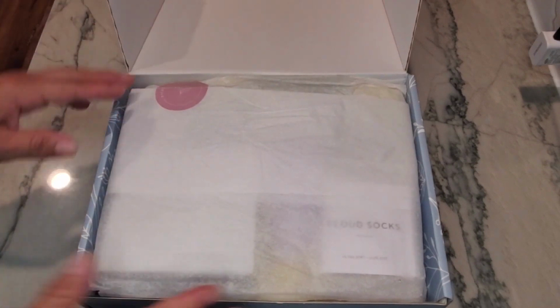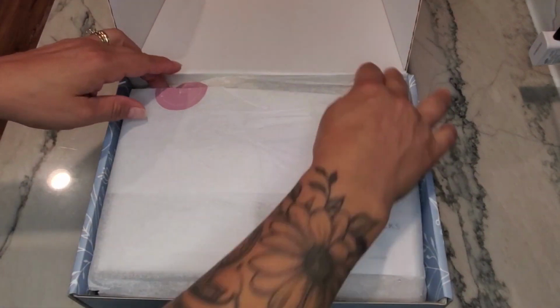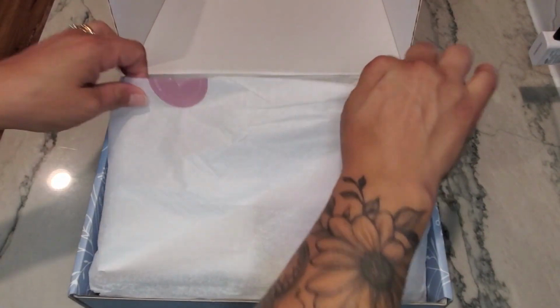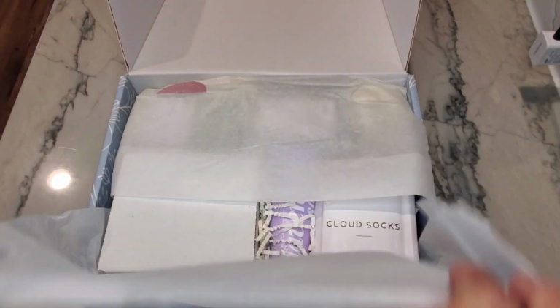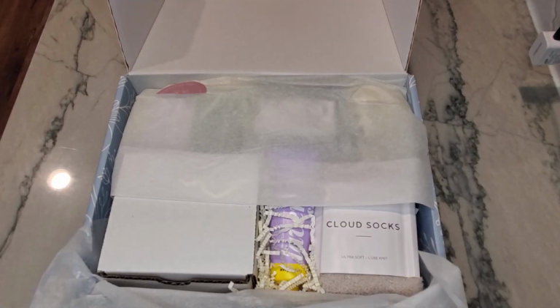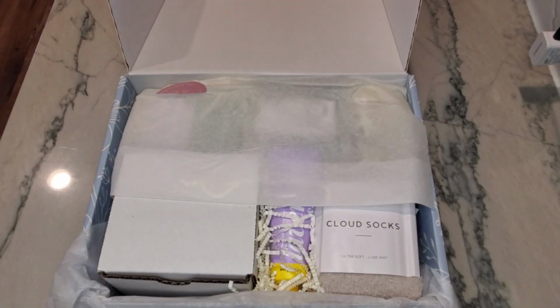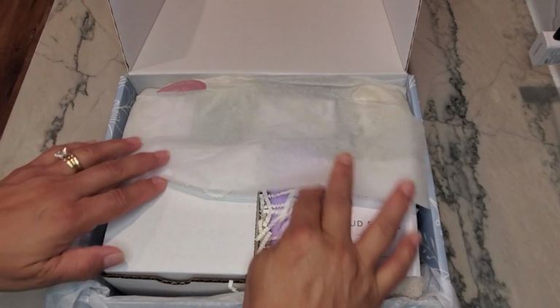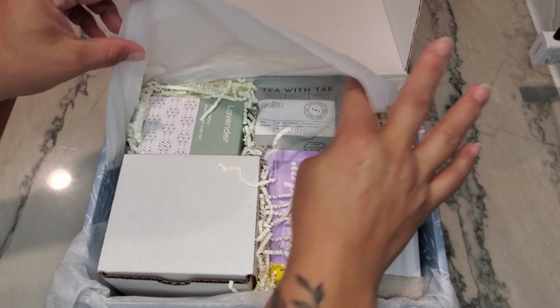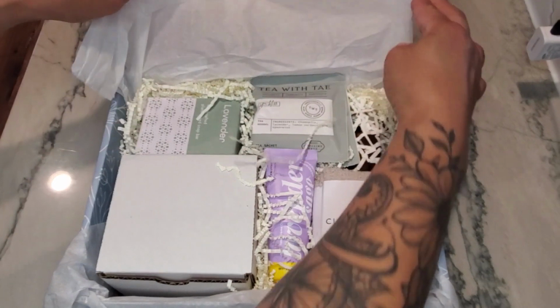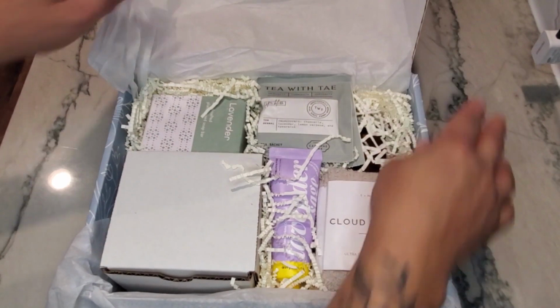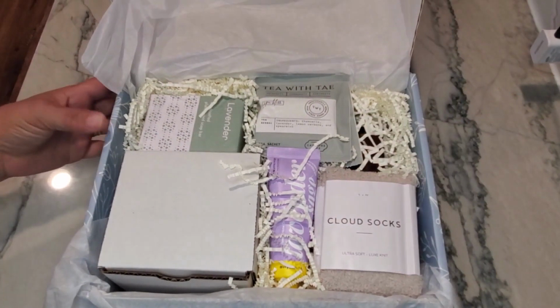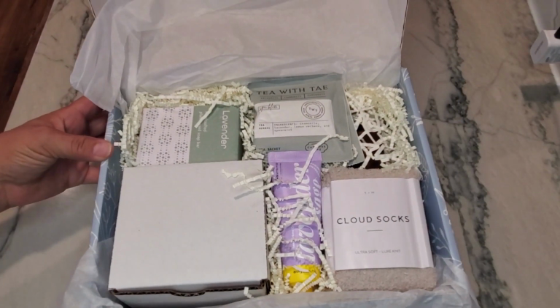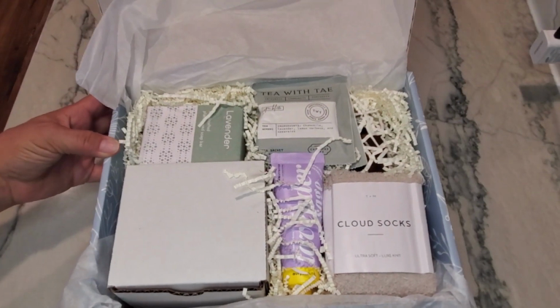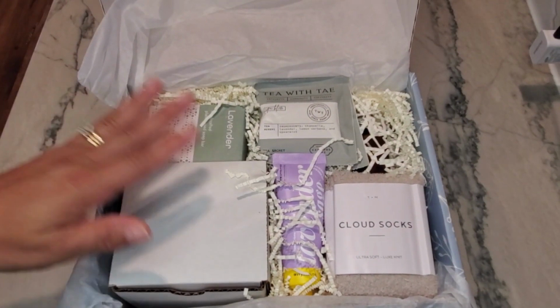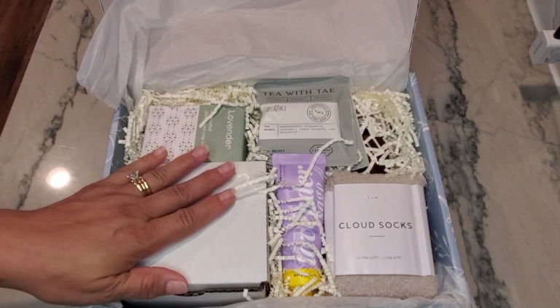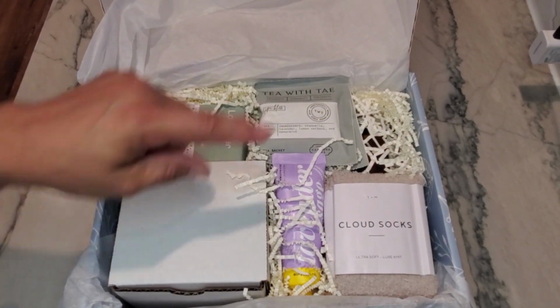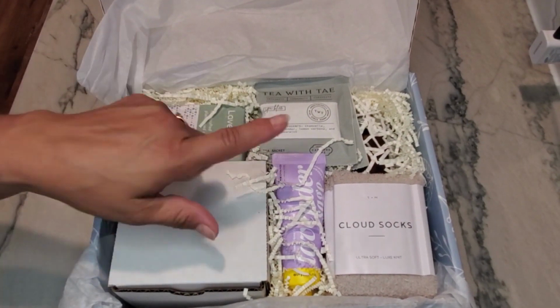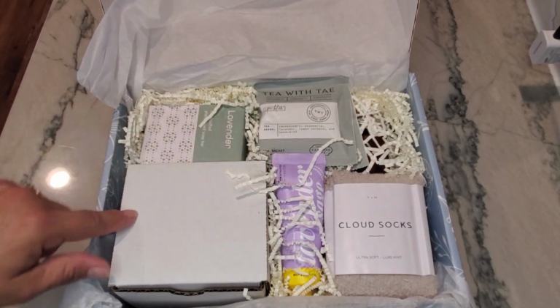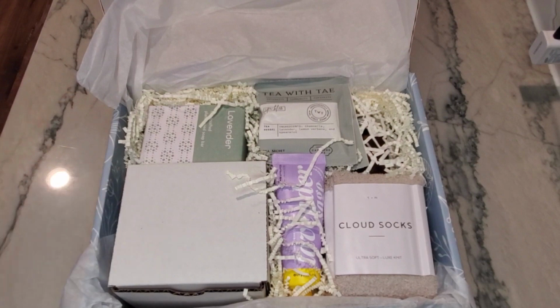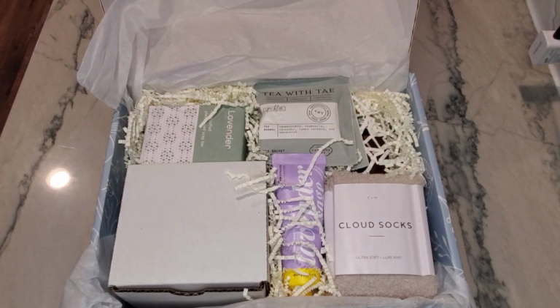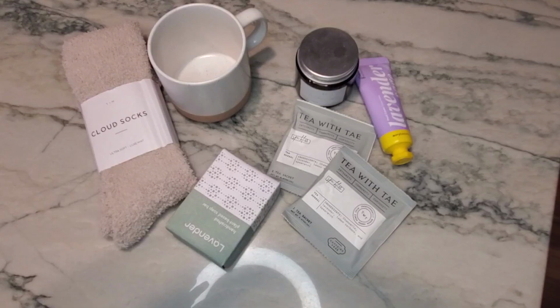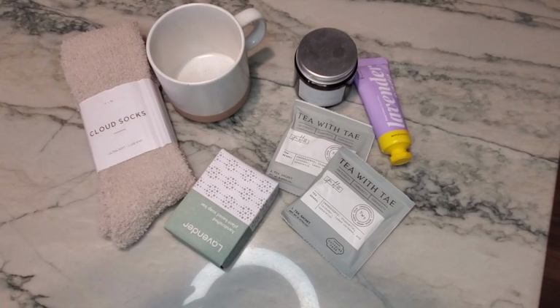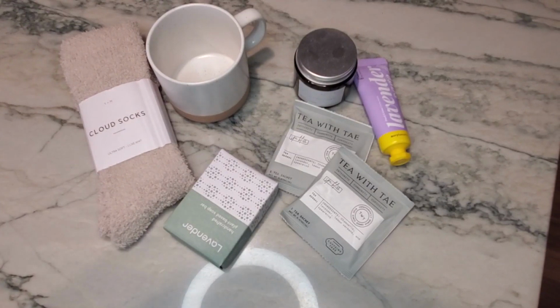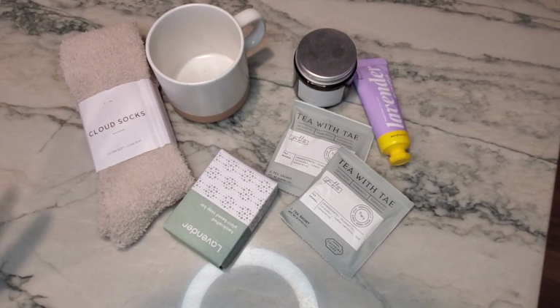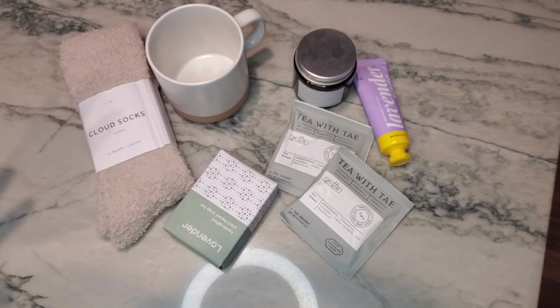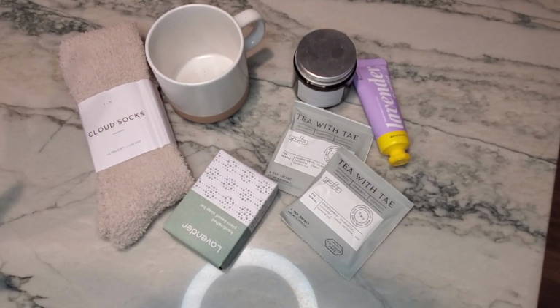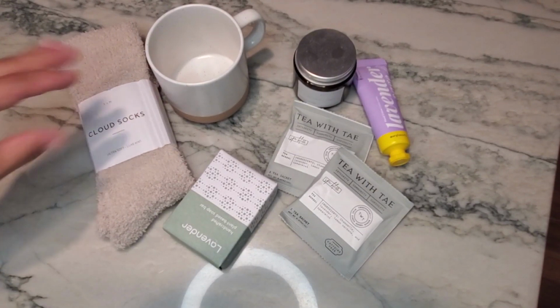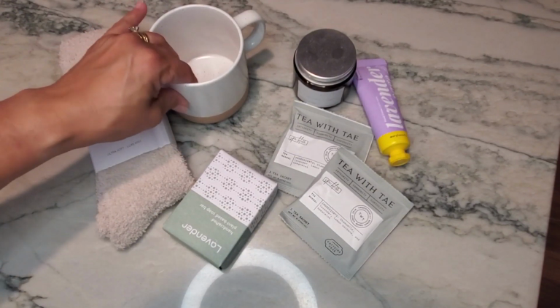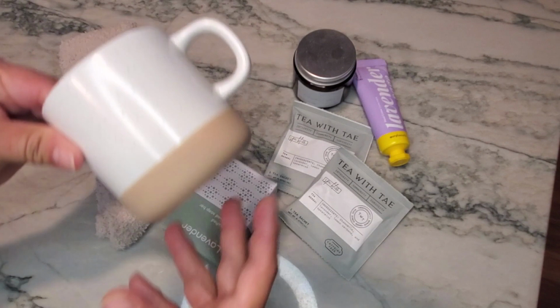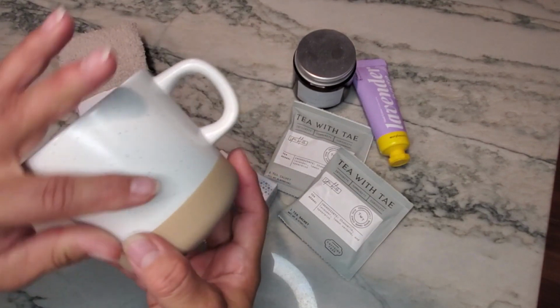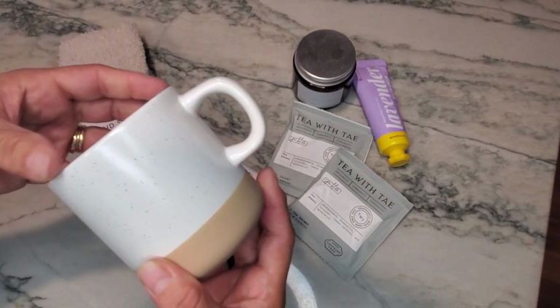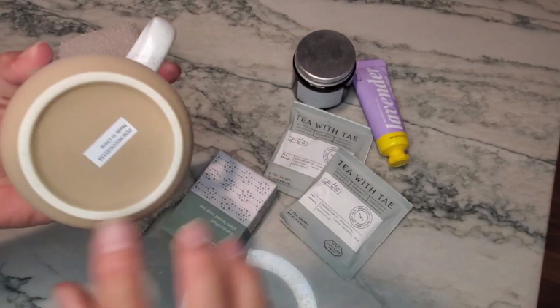Everything is wrapped in tissue paper. As we open it, you can see there are a lot of different items inside this box. So let's go through them individually and see what they are.